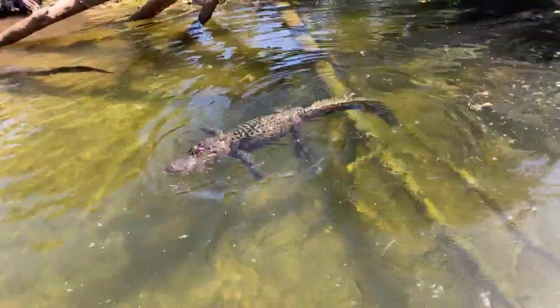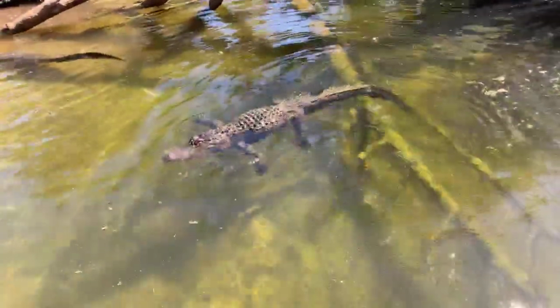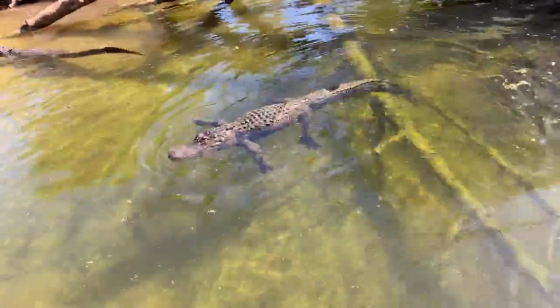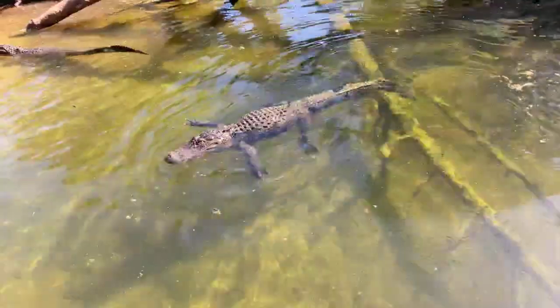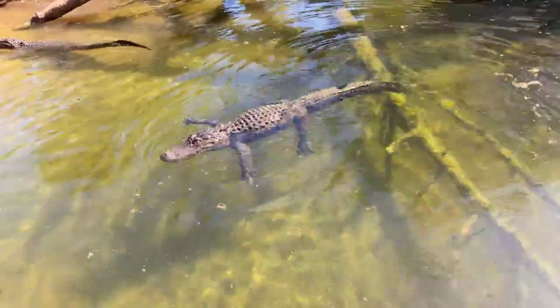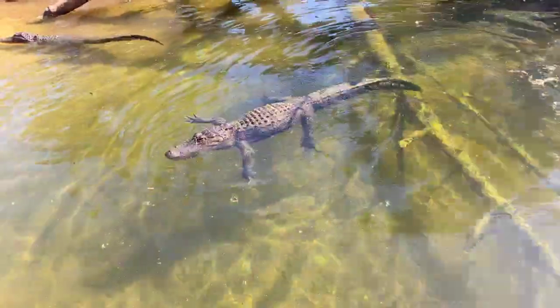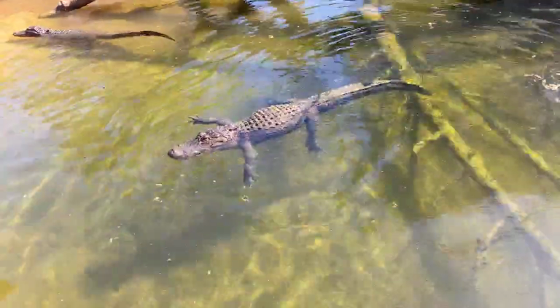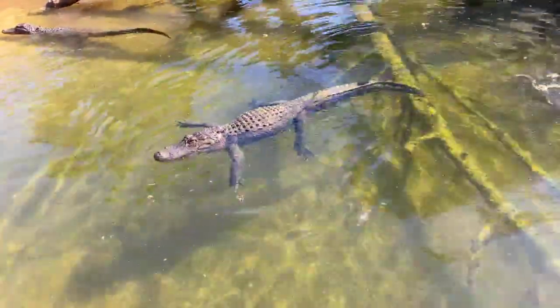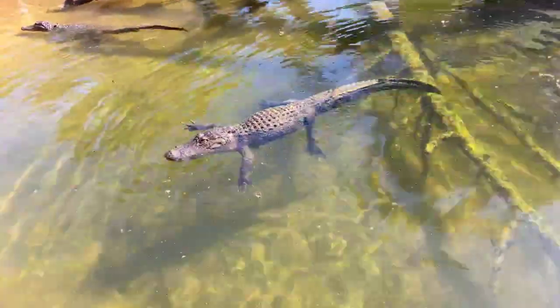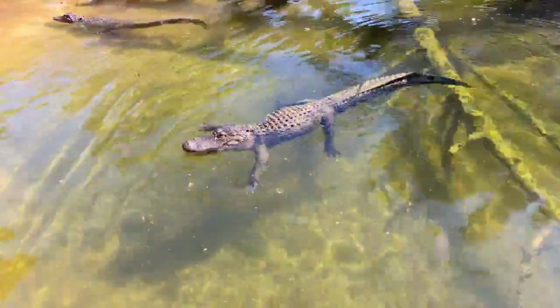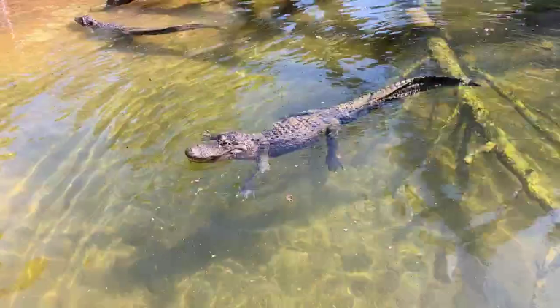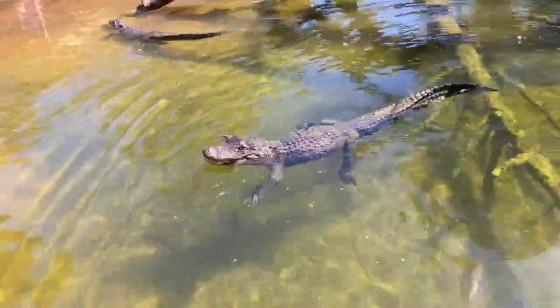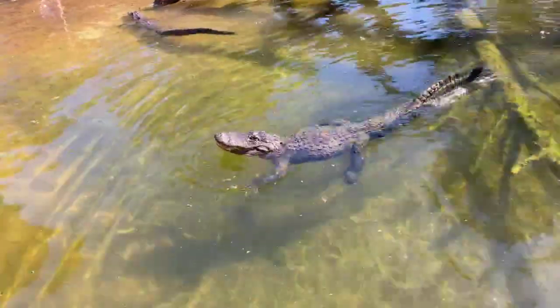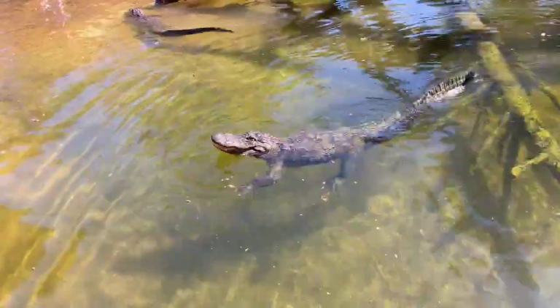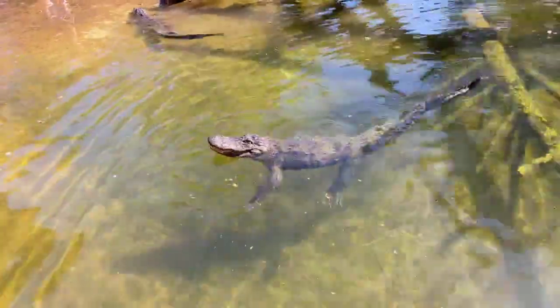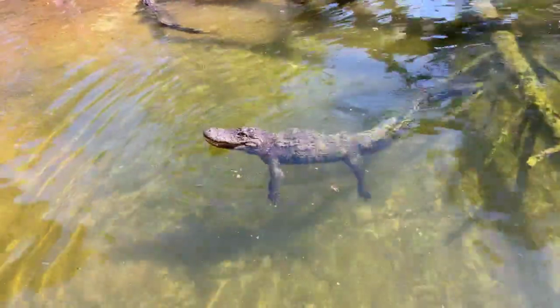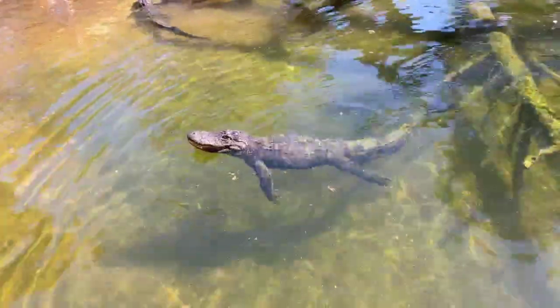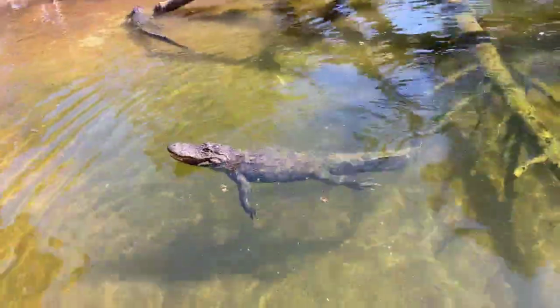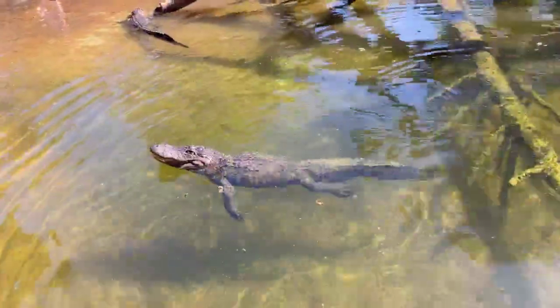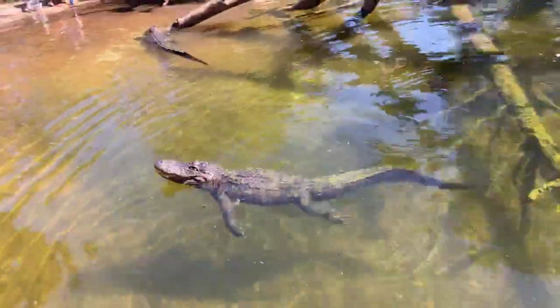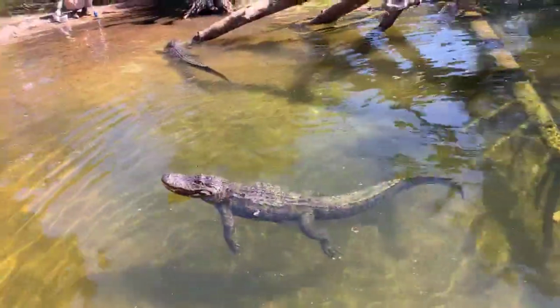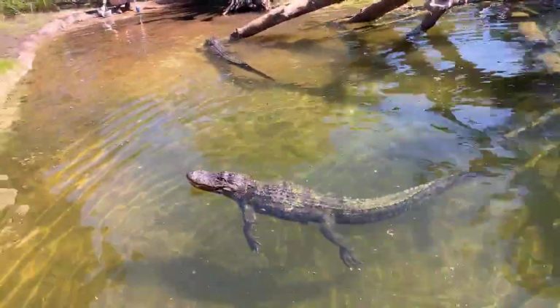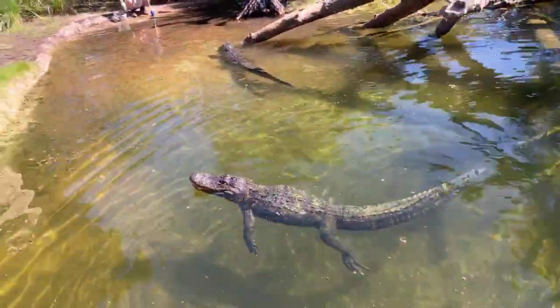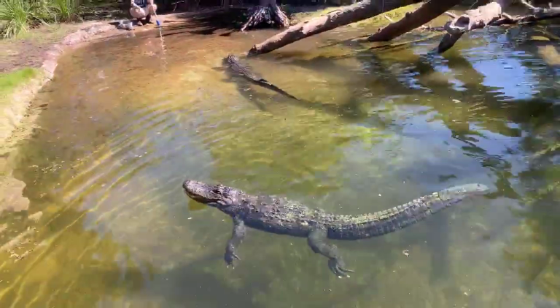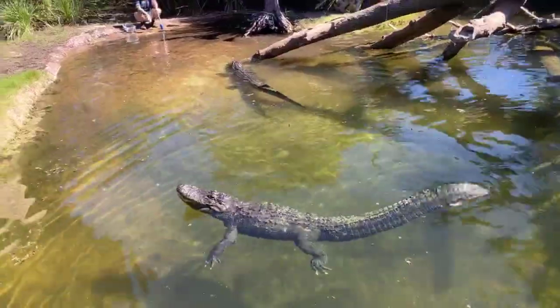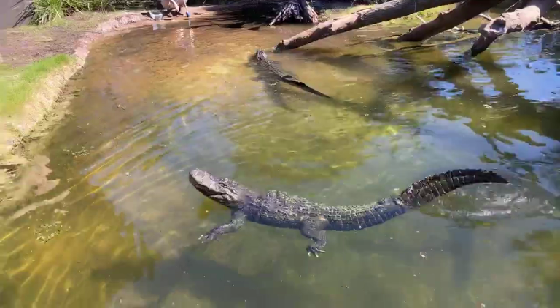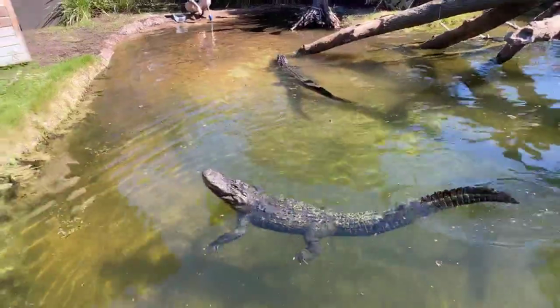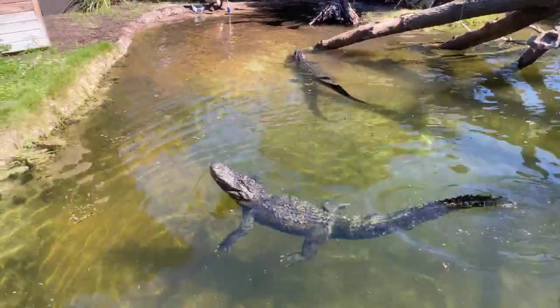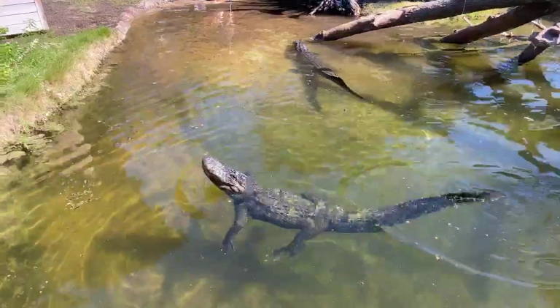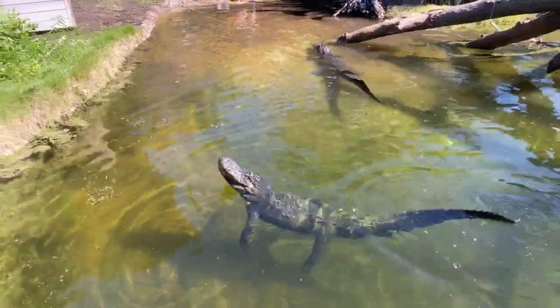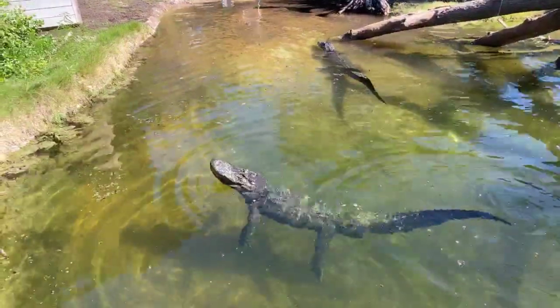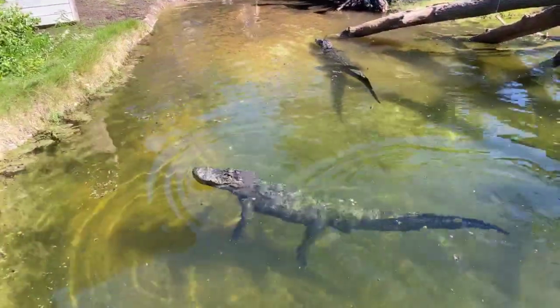Dimitro is asking how many we have at the zoo. We only have two alligators at the zoo, a male and female. The only other crocodilian we have is a dwarf crocodile in the reptile building.